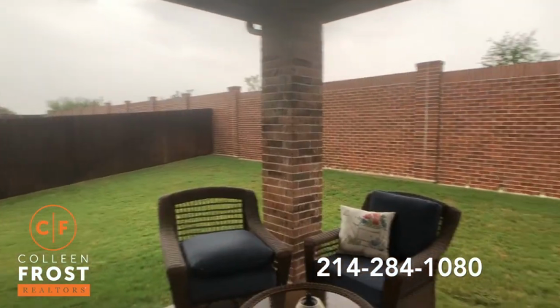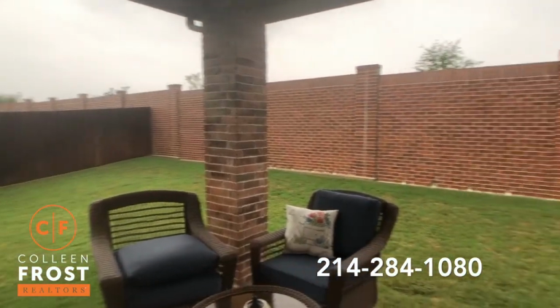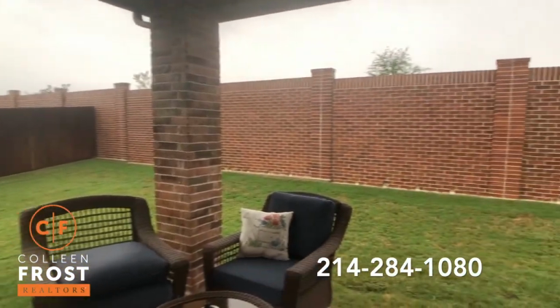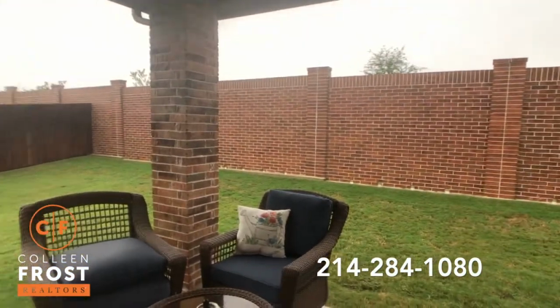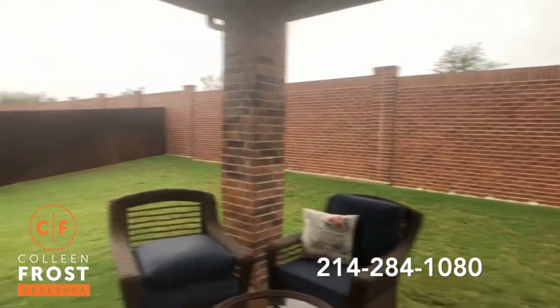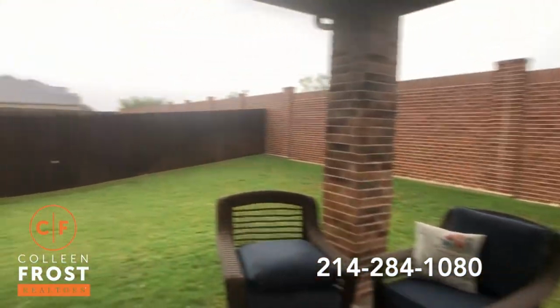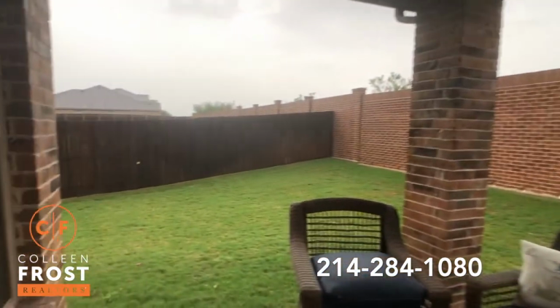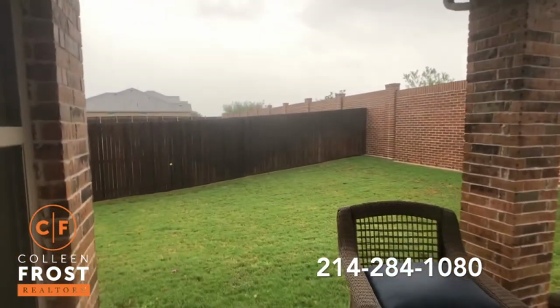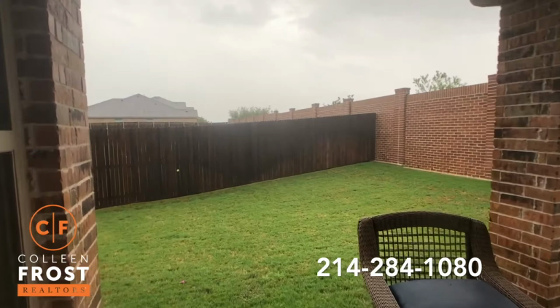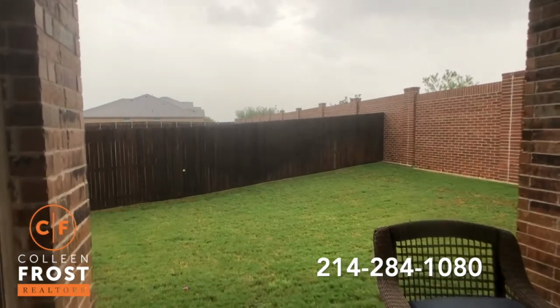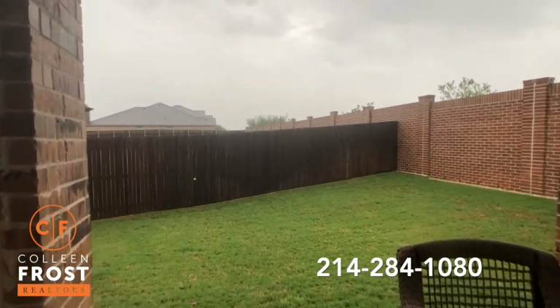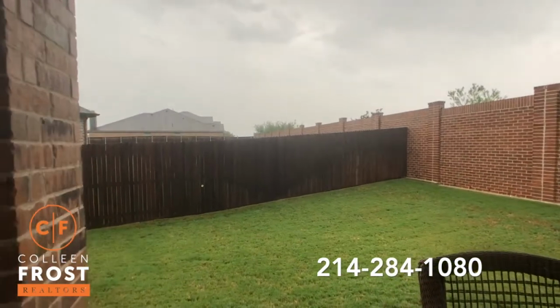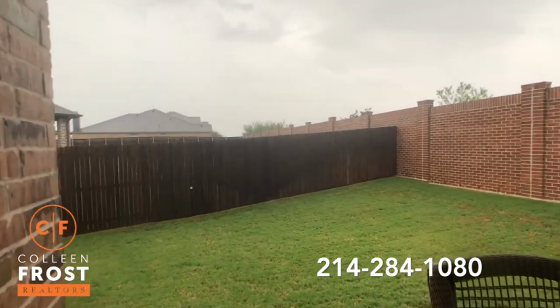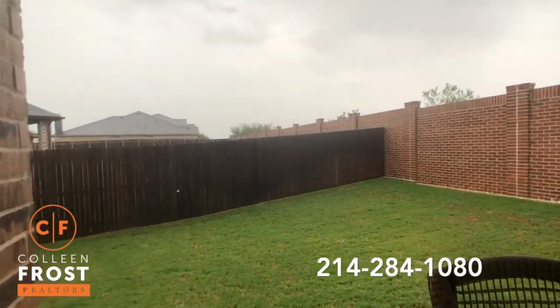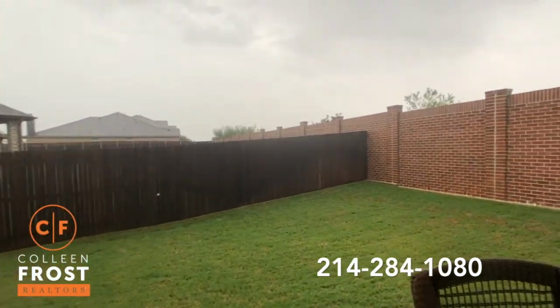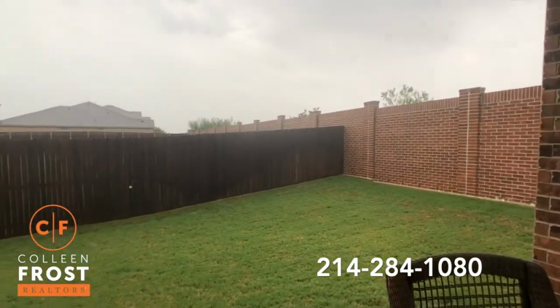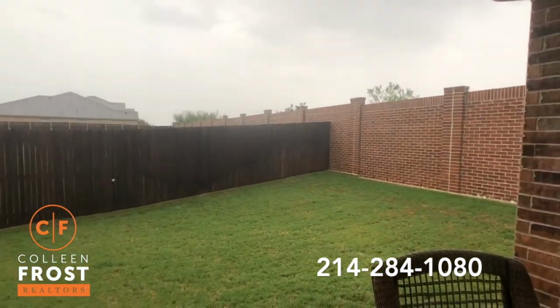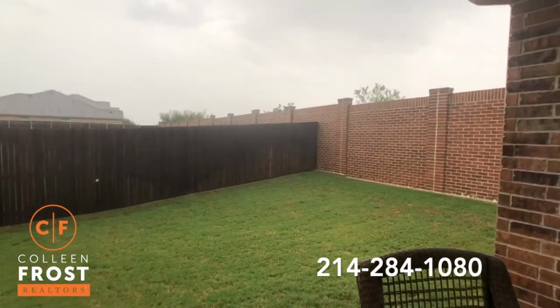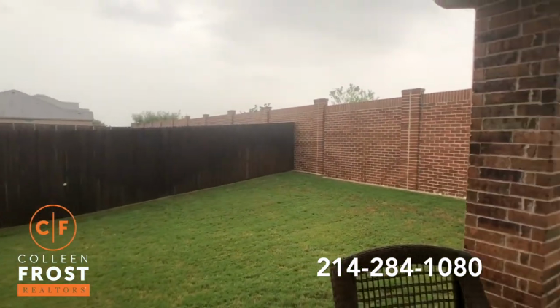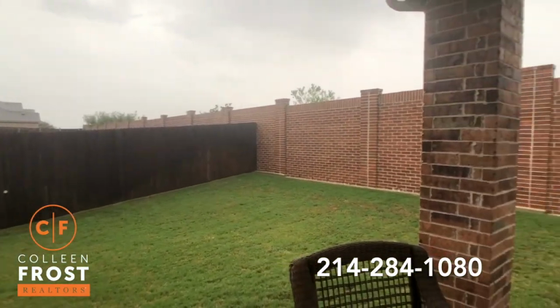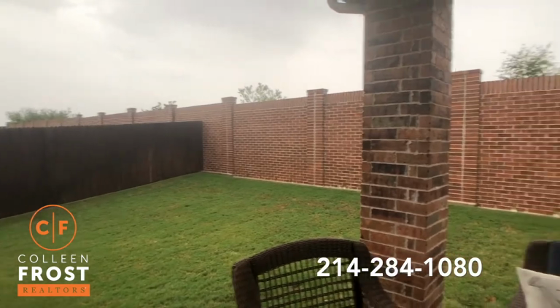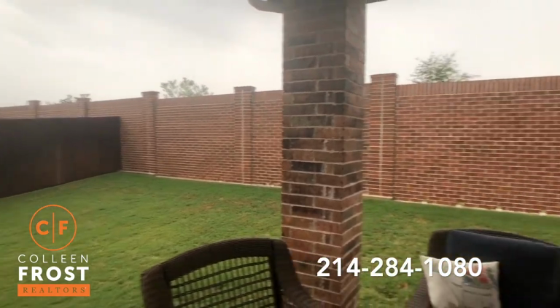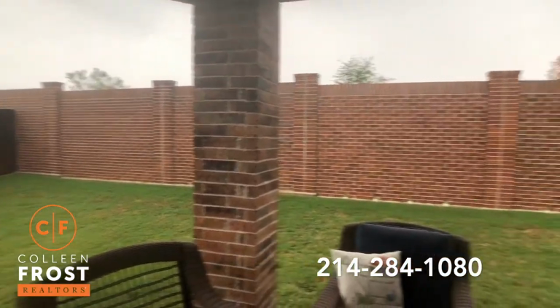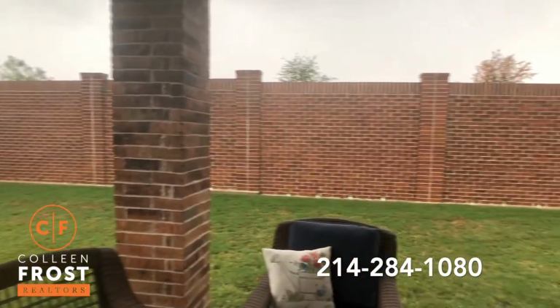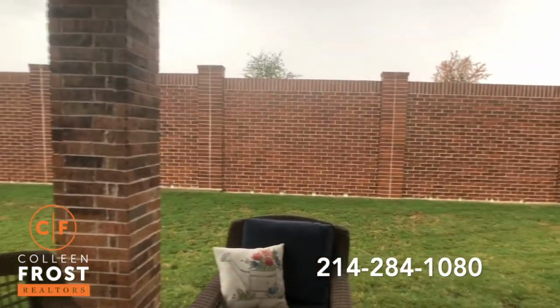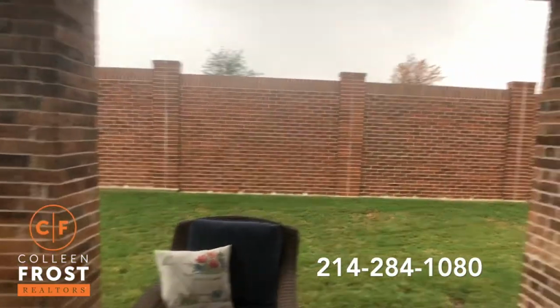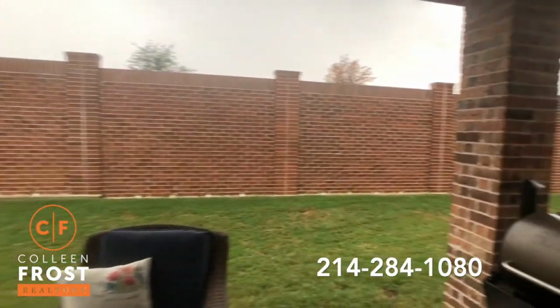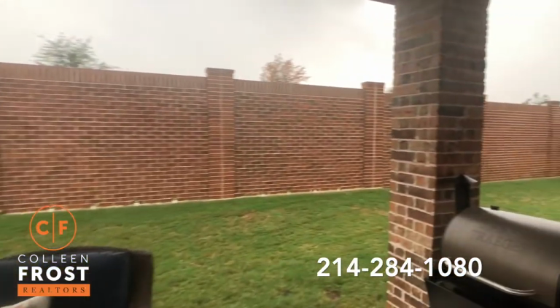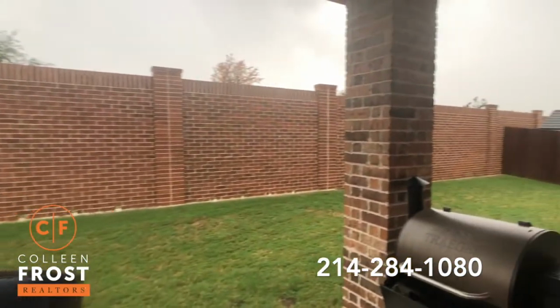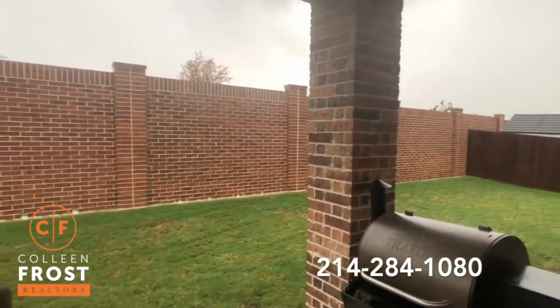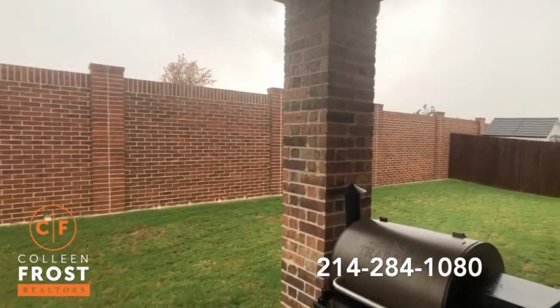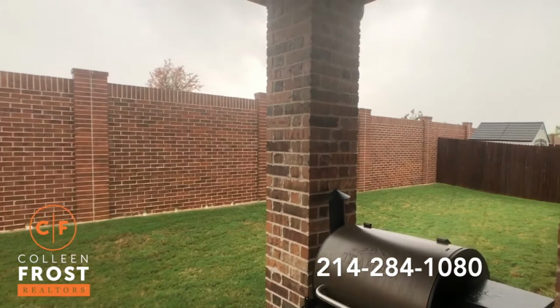Look at this back porch. You know how sometimes you wonder, would it be nice to sit on the back porch and watch the rain and thunder rolling? This is what it's like right now — it's absolutely beautiful. So peaceful.